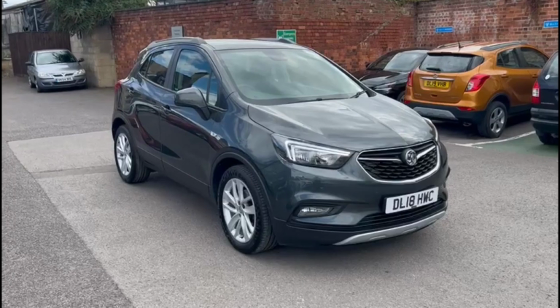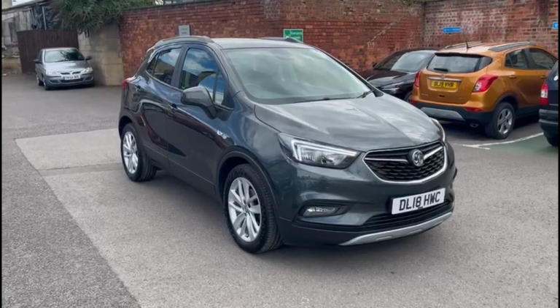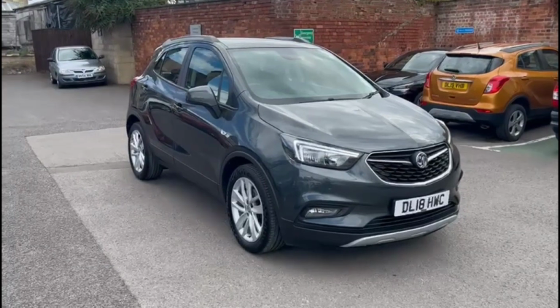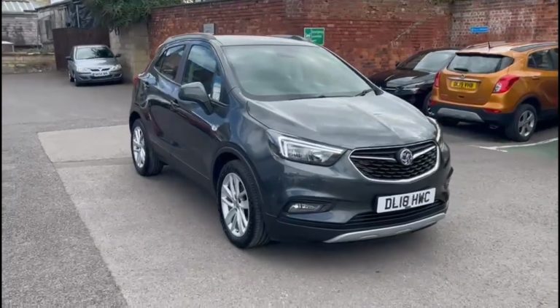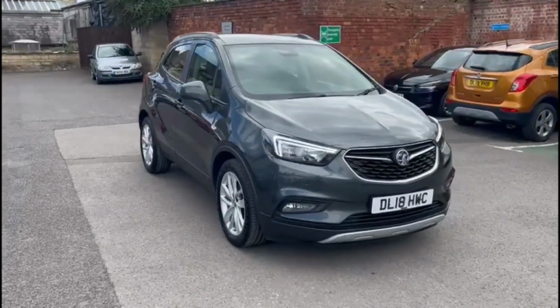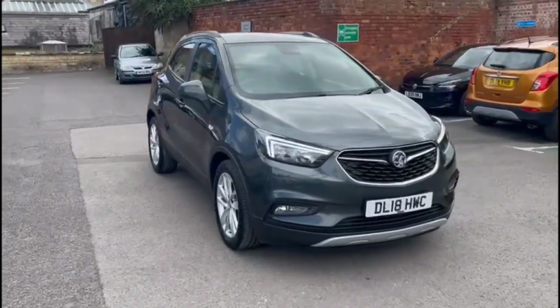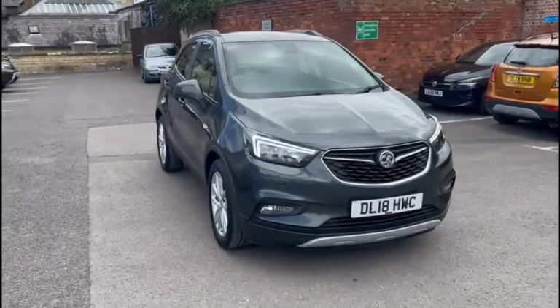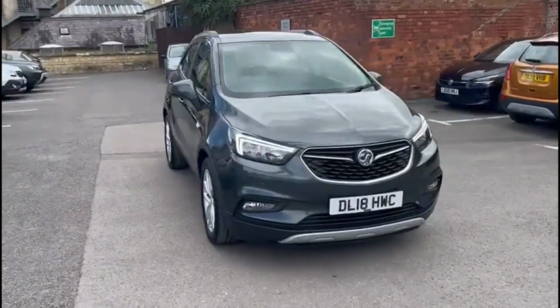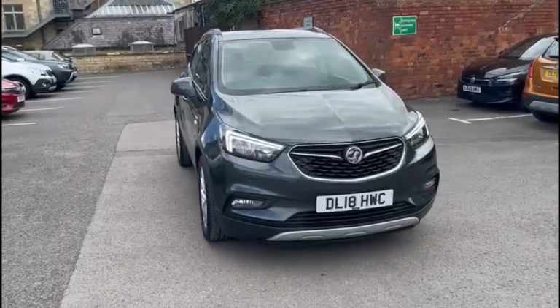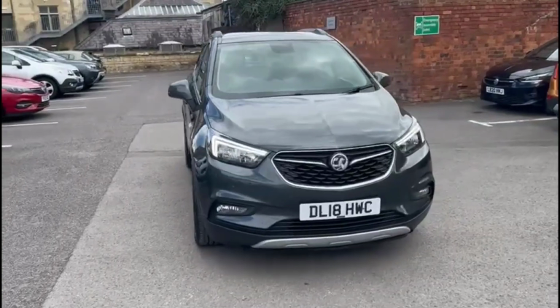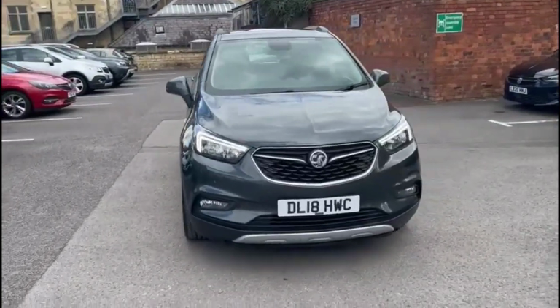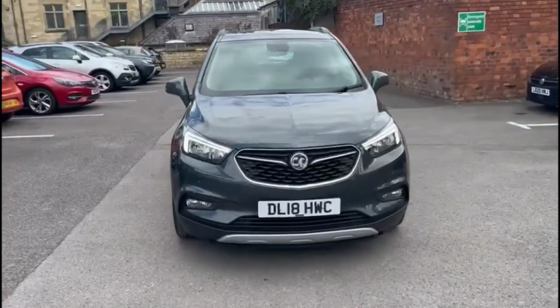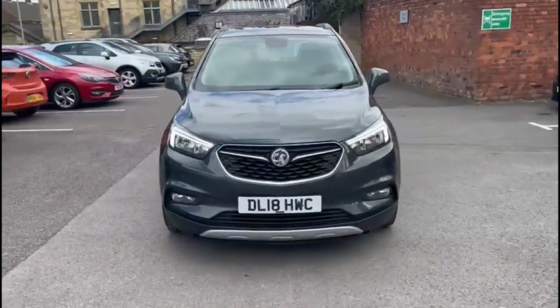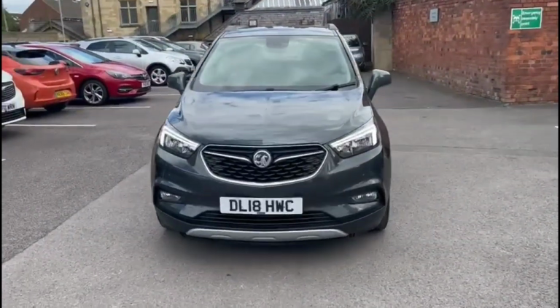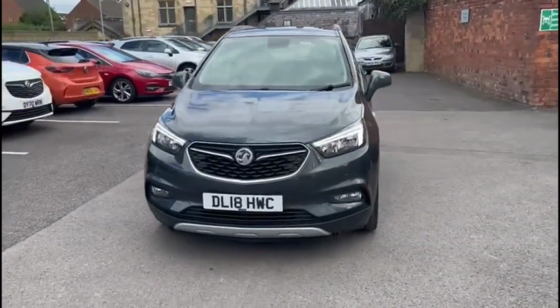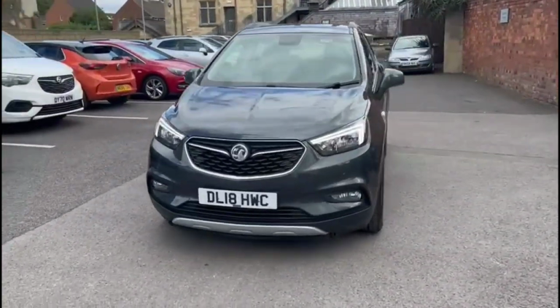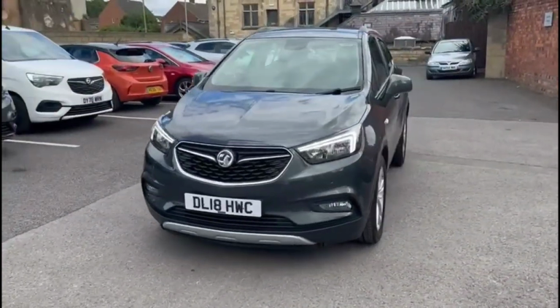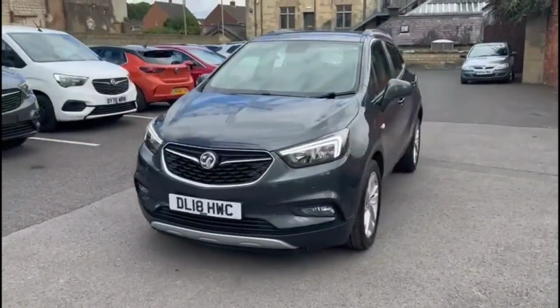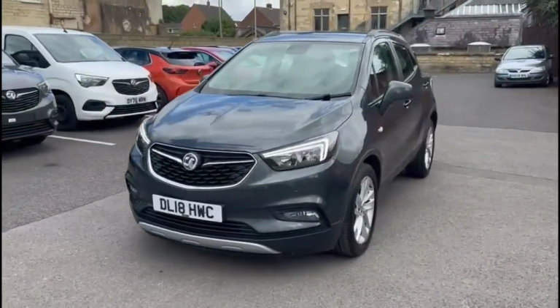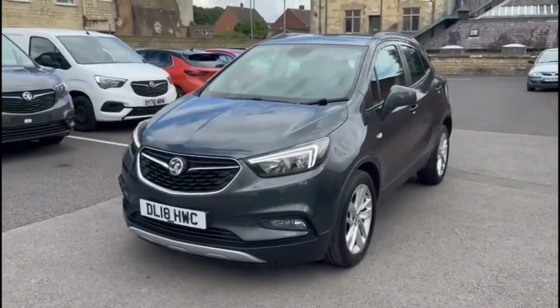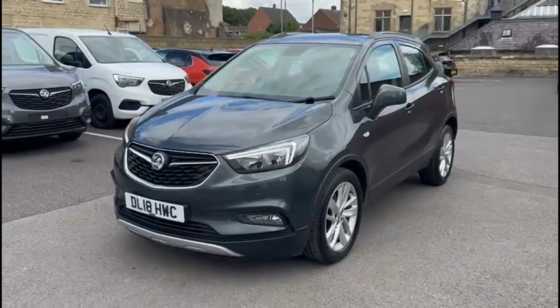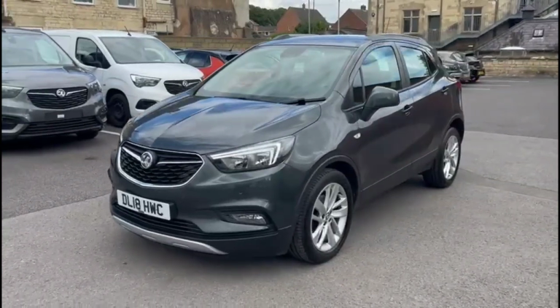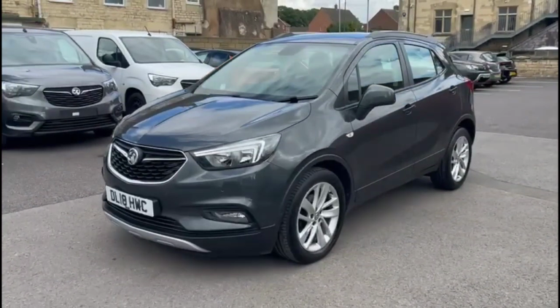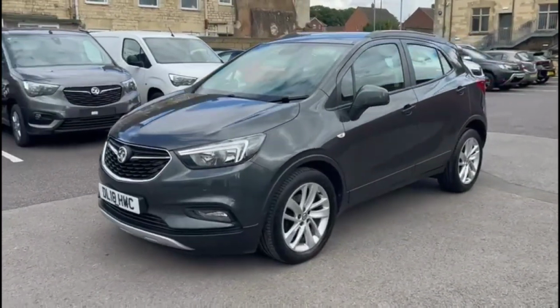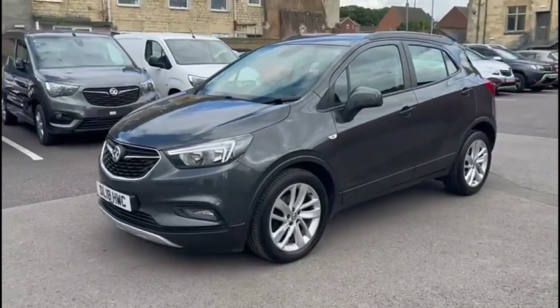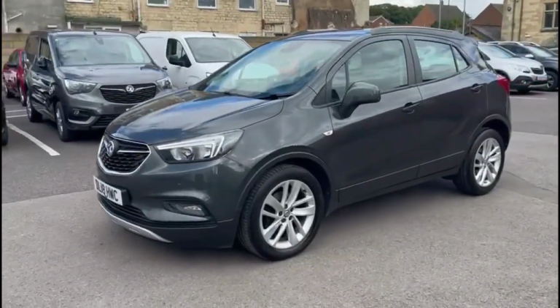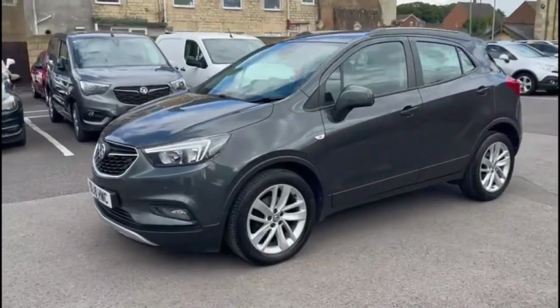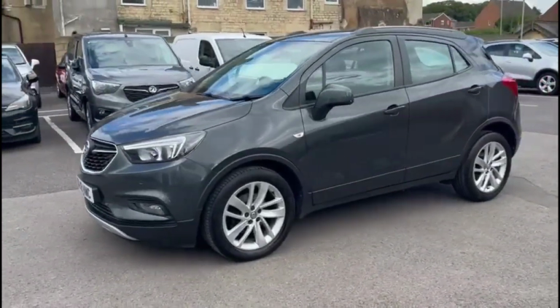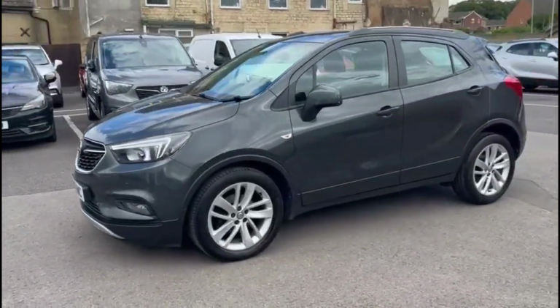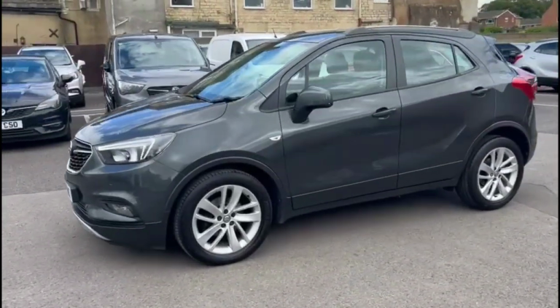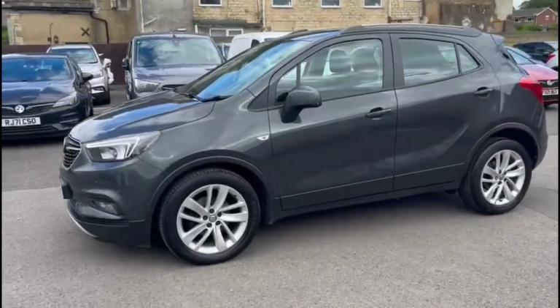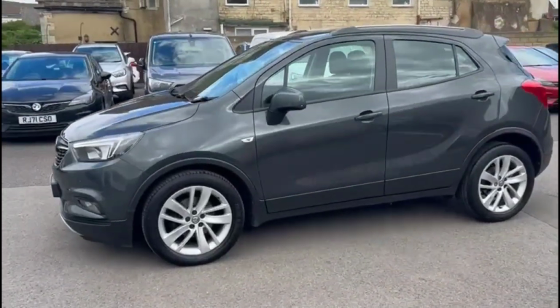Hello and welcome to Bayless Vauxhall. Today we're viewing a Vauxhall Mokka X 1.6 petrol Design Nav. This model has covered just 50,478 miles and is finished in grey. It also comes with a Bayless warranty with the option to extend it to up to 36 months.